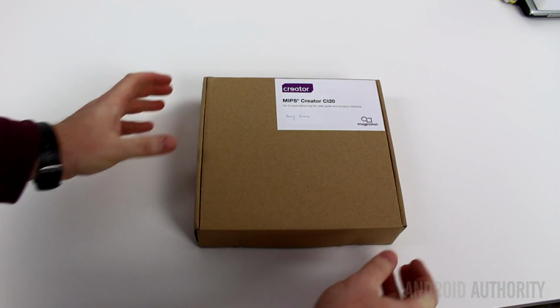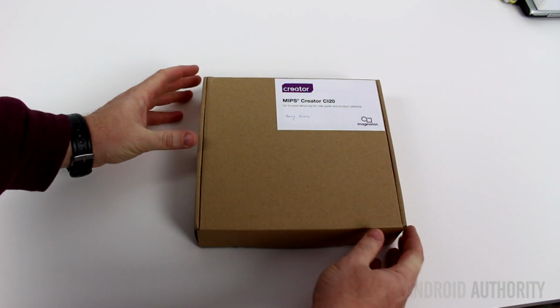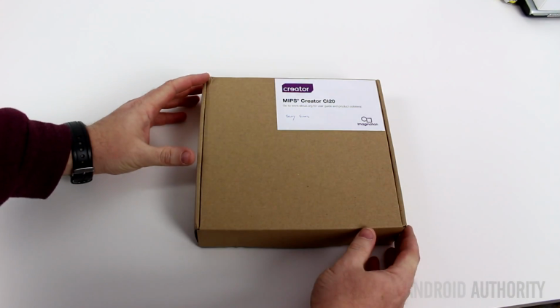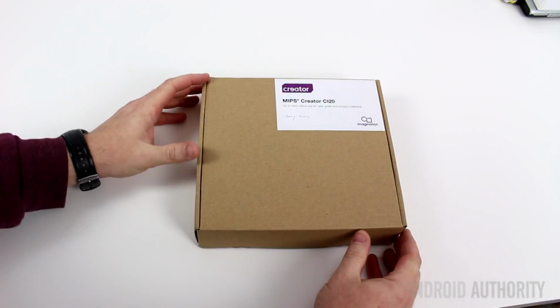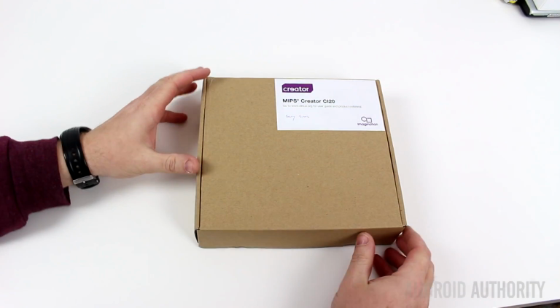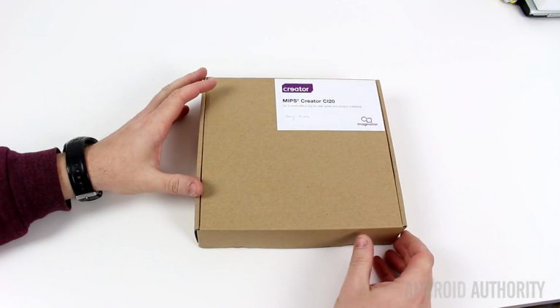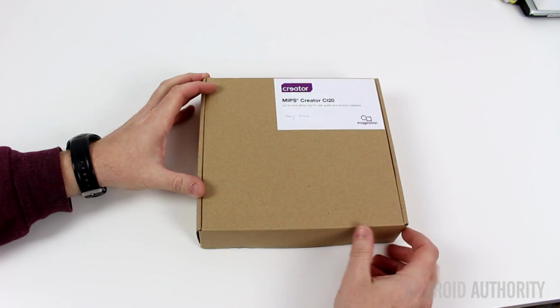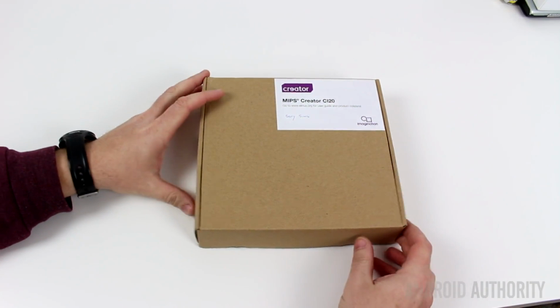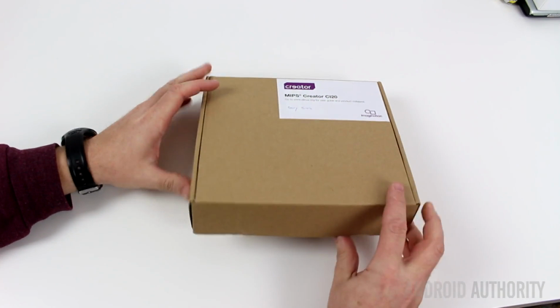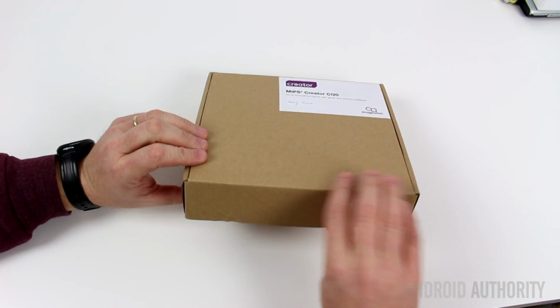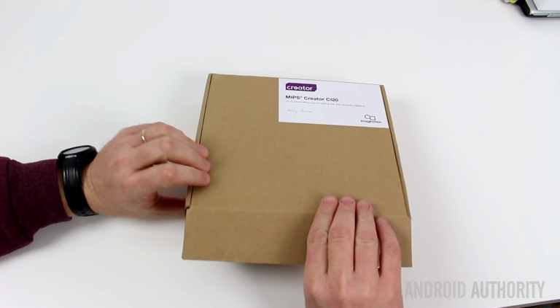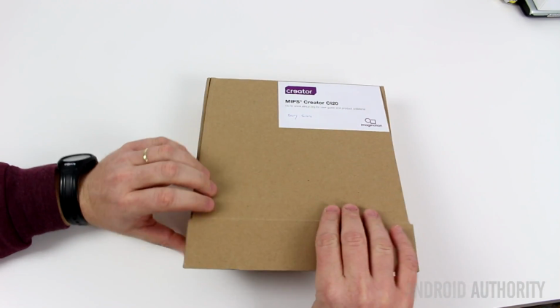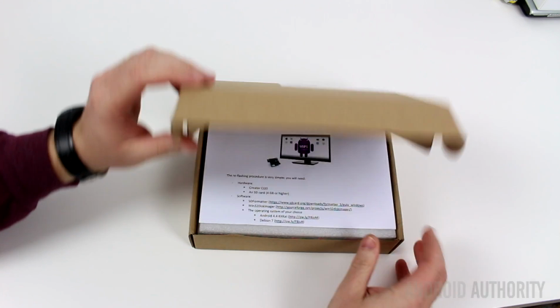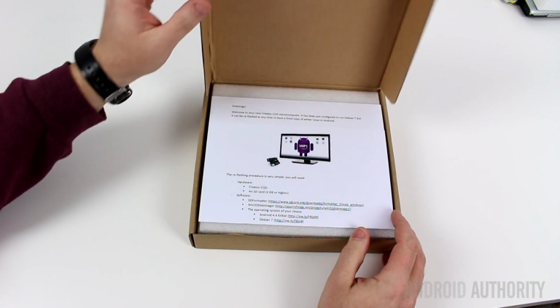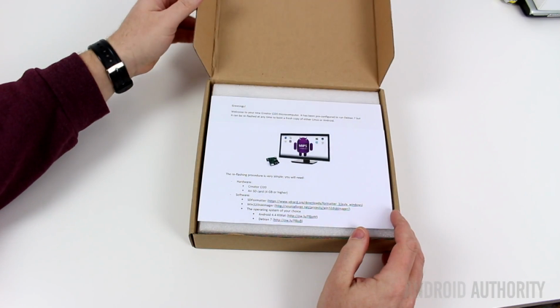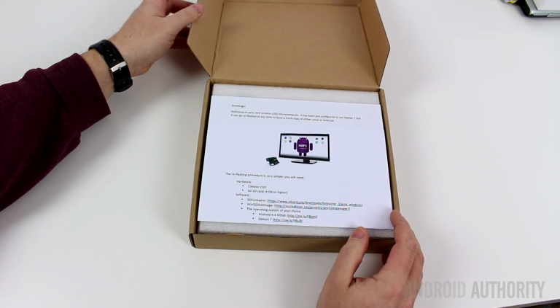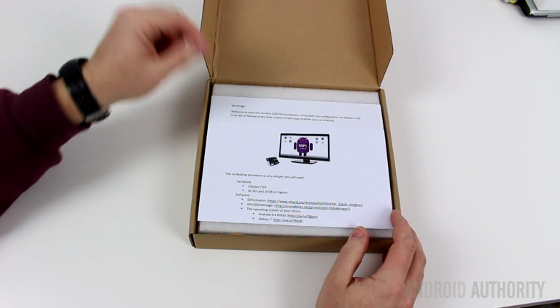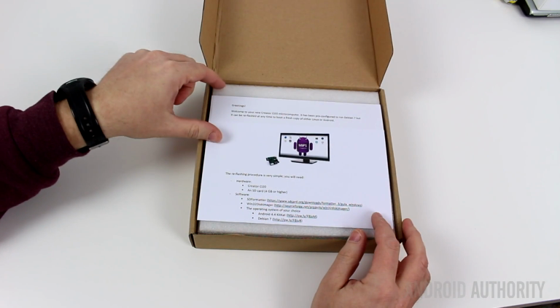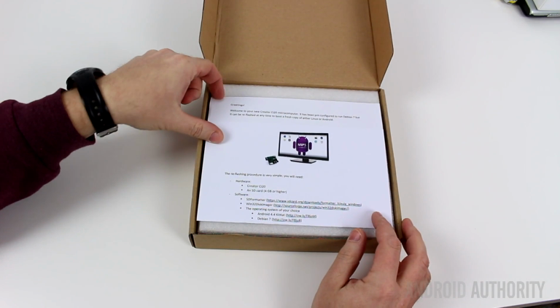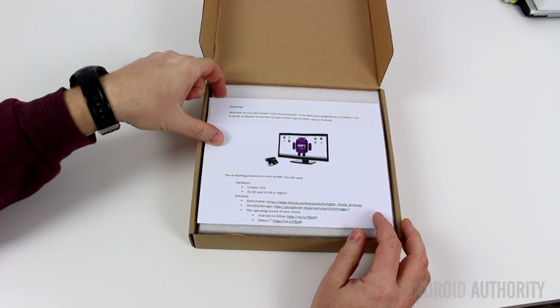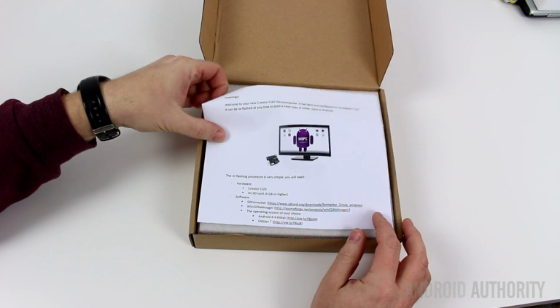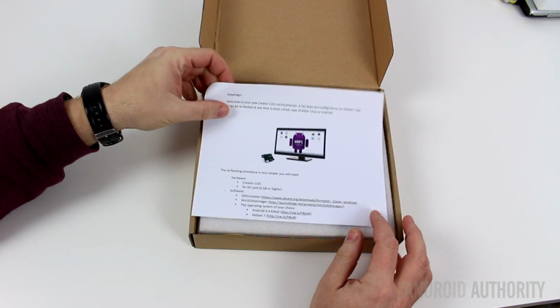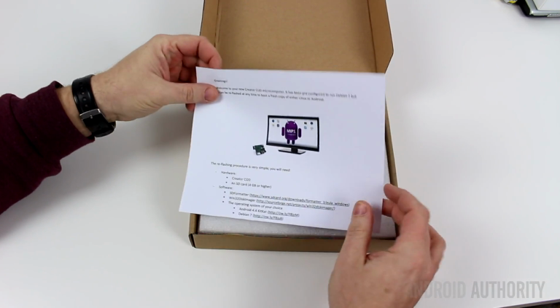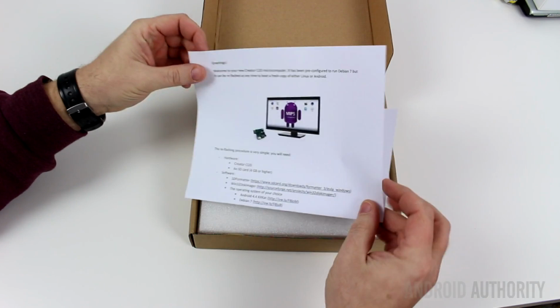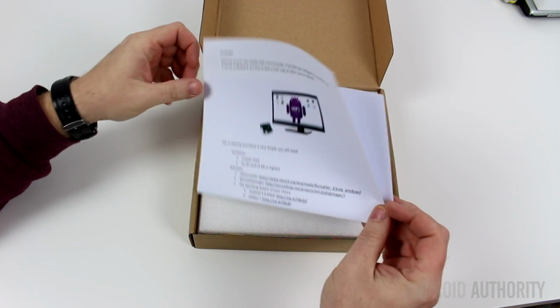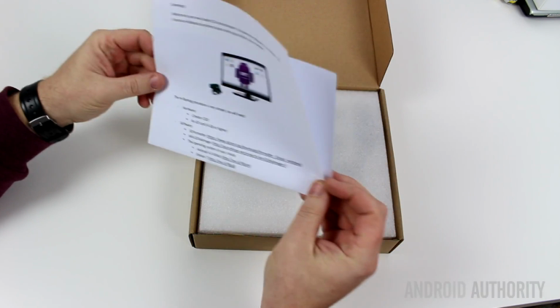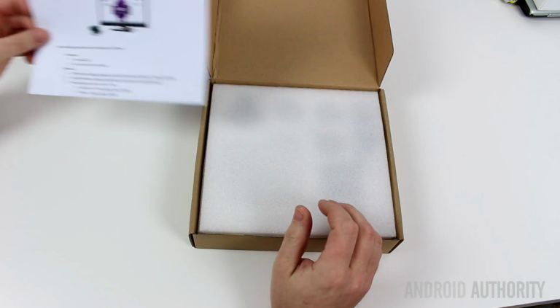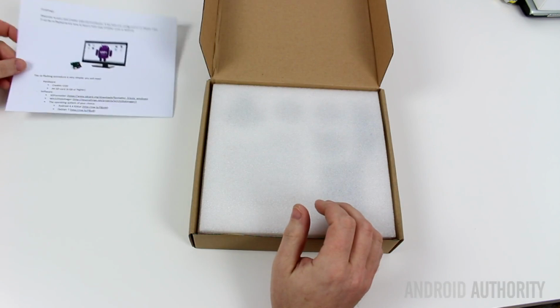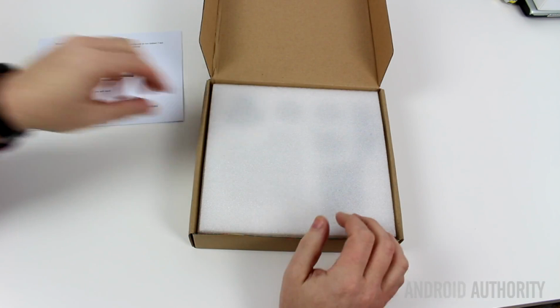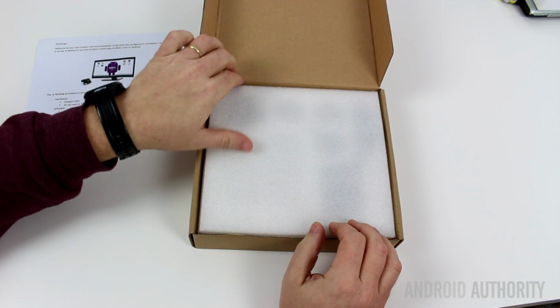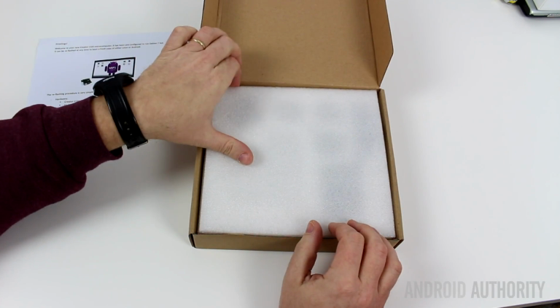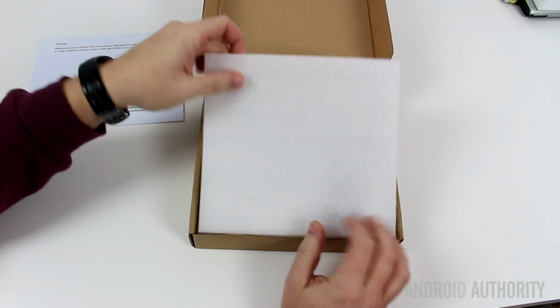Pretty simple box, just brown plain cardboard with a sticker there in the corner, easy to lift up. Greetings, welcome to your new CI20 microcomputer. A little letter there from MIPS, some protection.